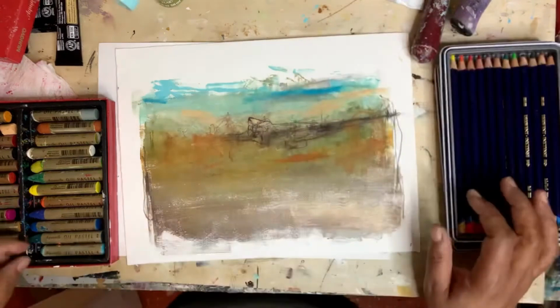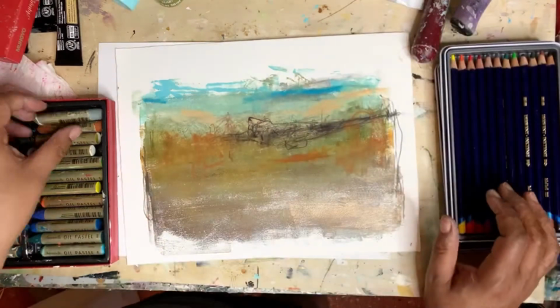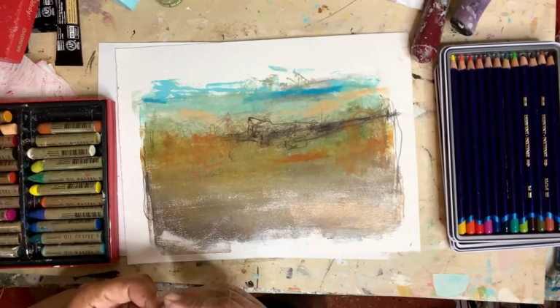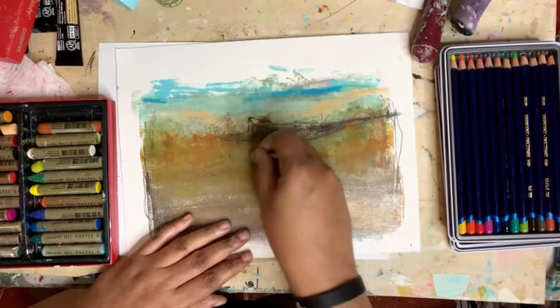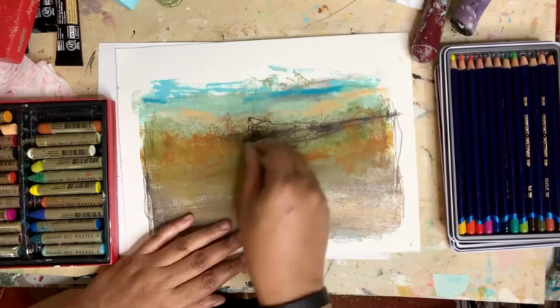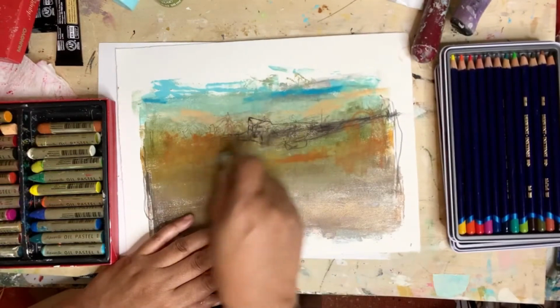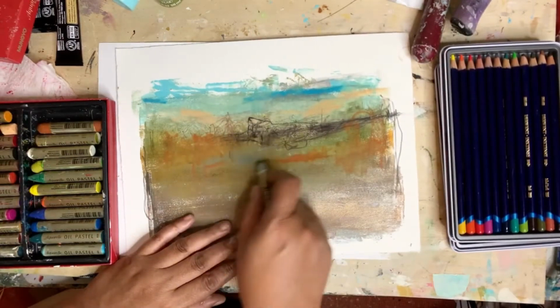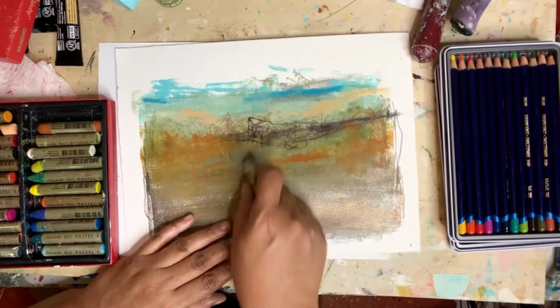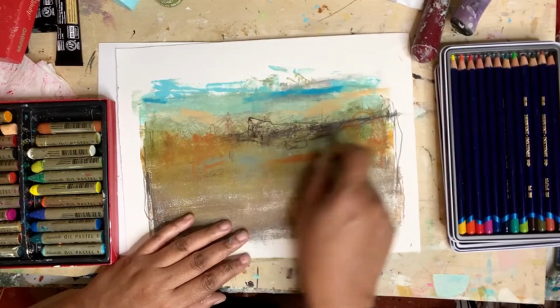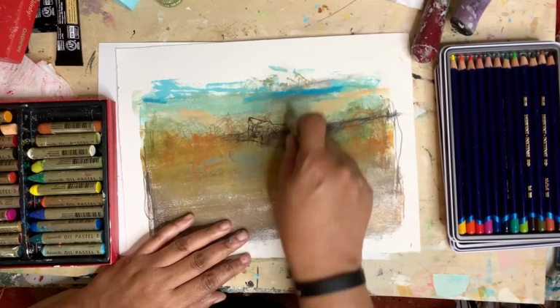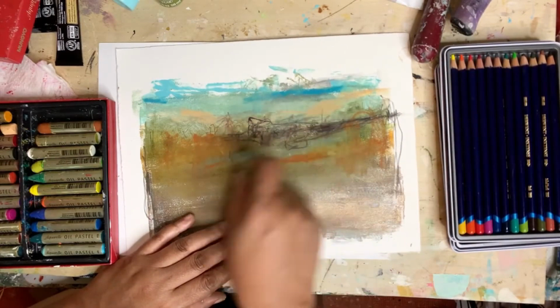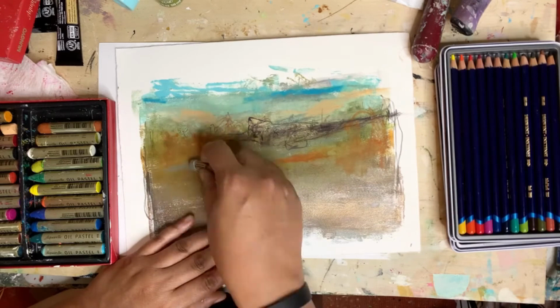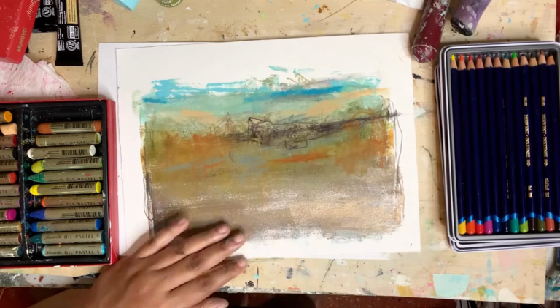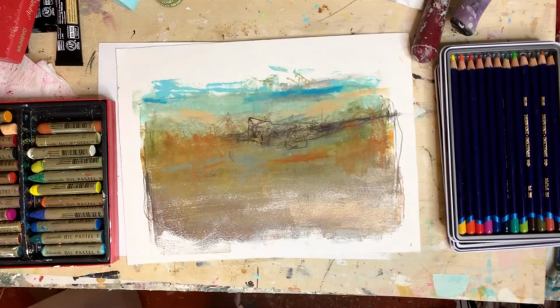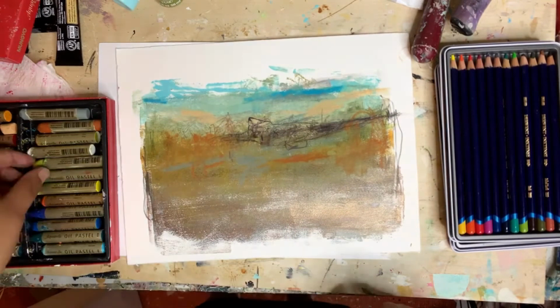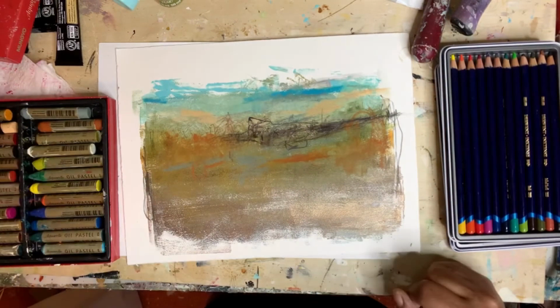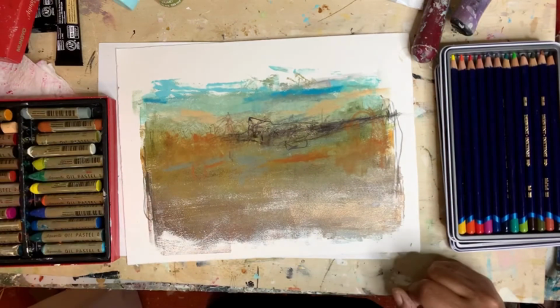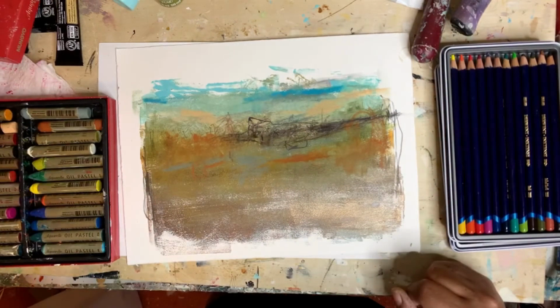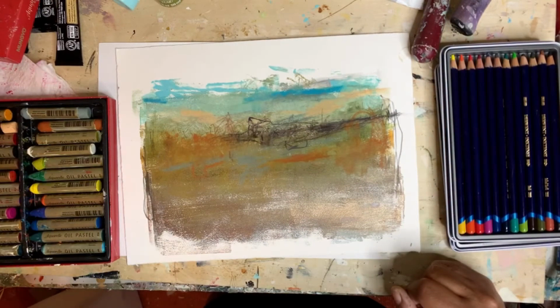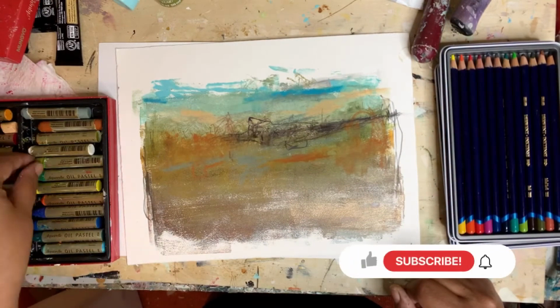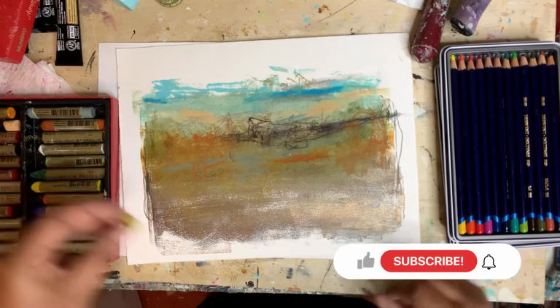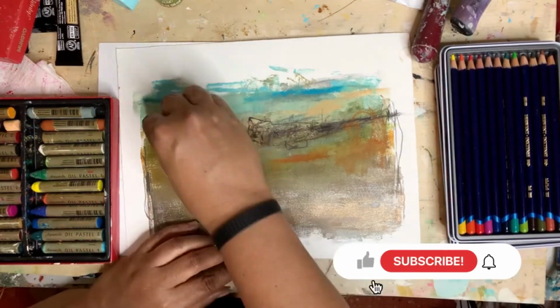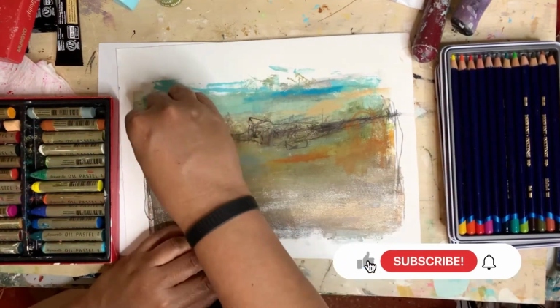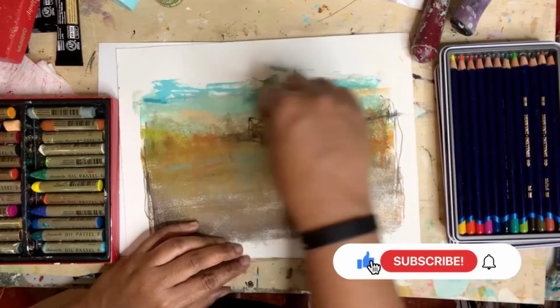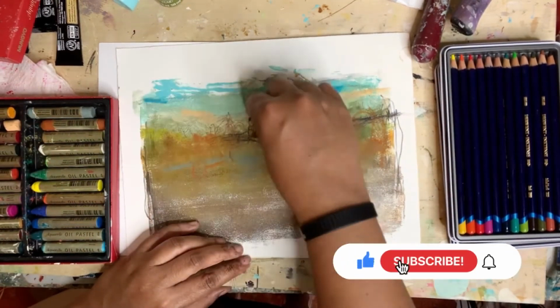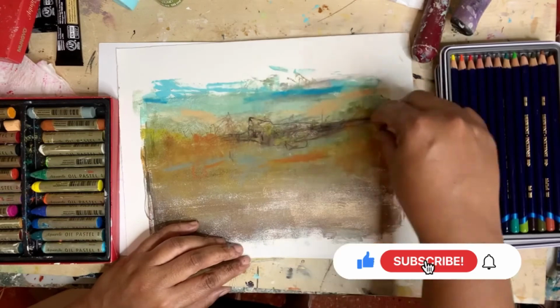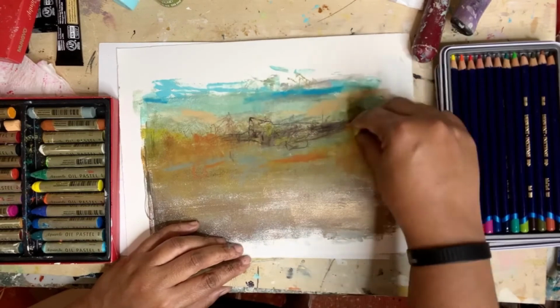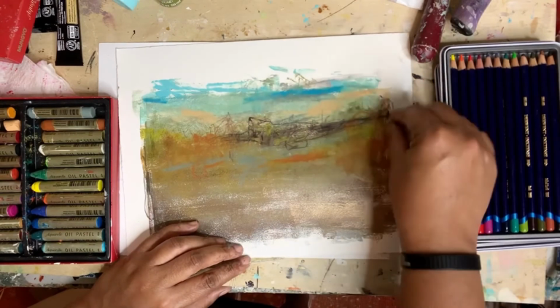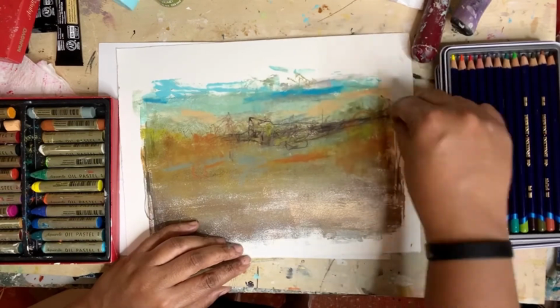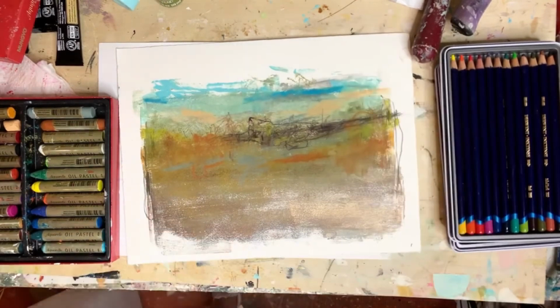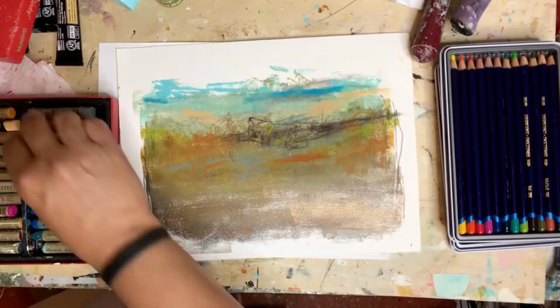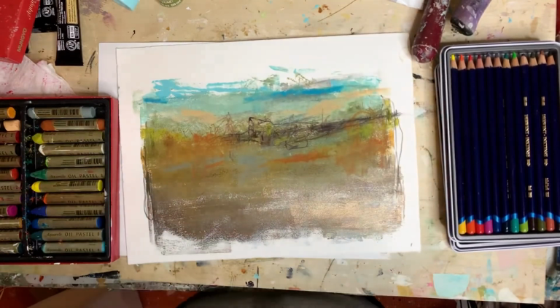I like the effect that we're getting here with just some marks and scribbles and all of that — it's really starting to come together. Don't forget to like and subscribe and I'll see you in the next one, bye!